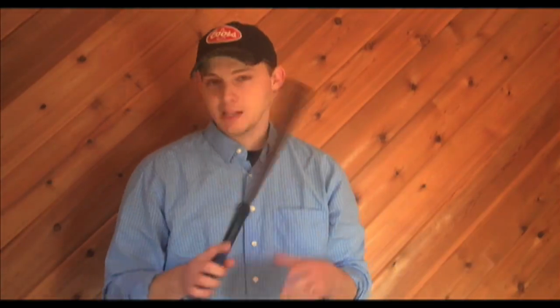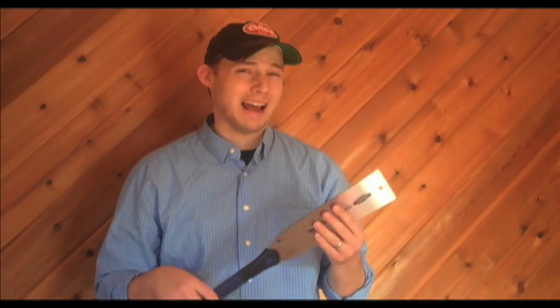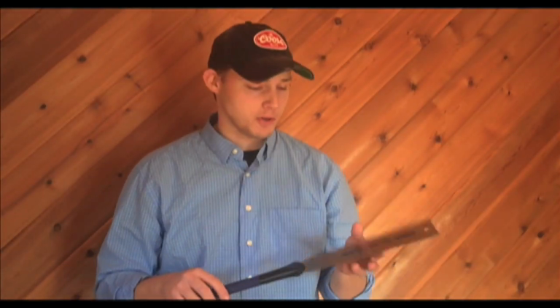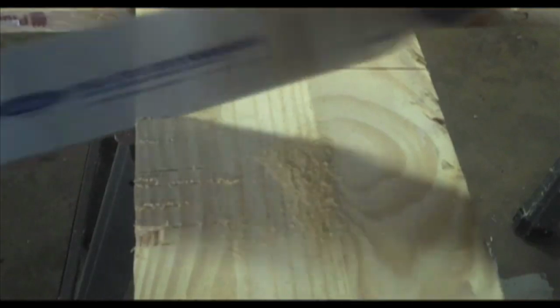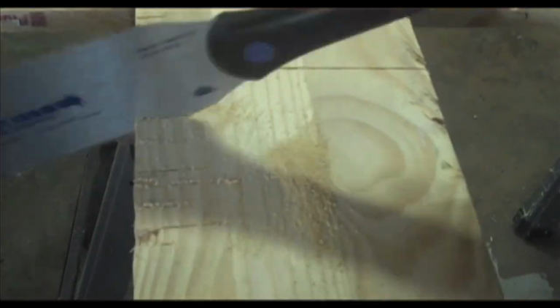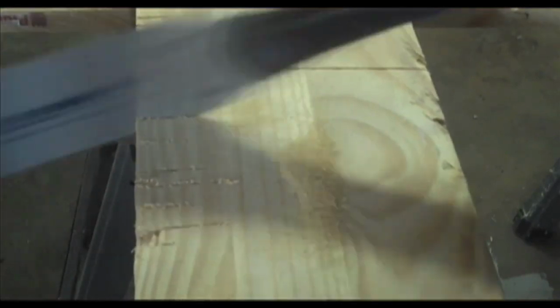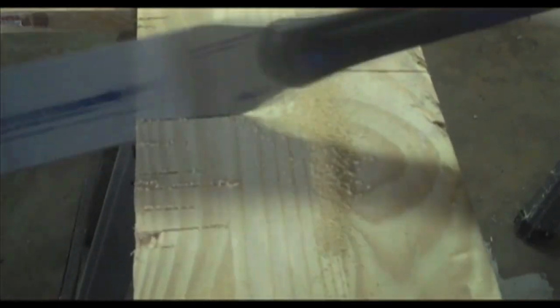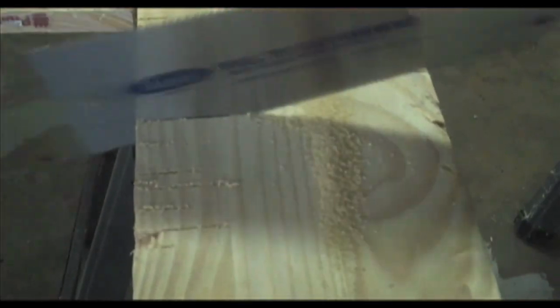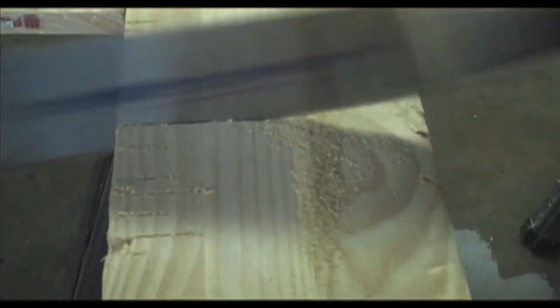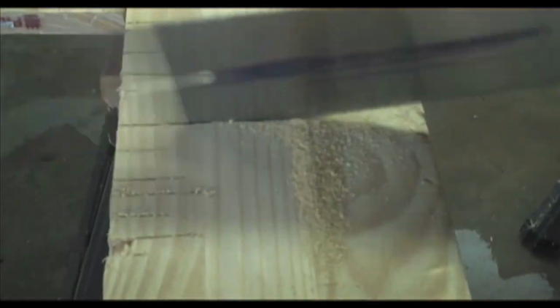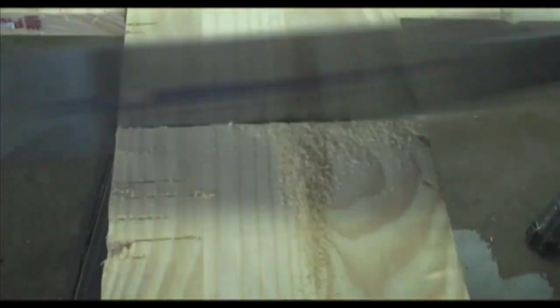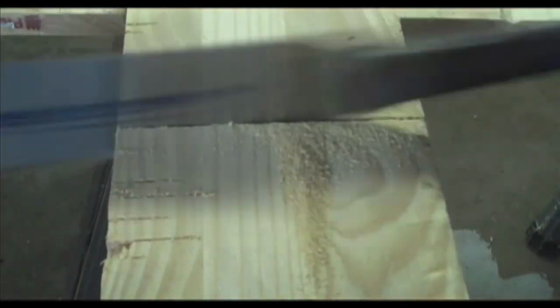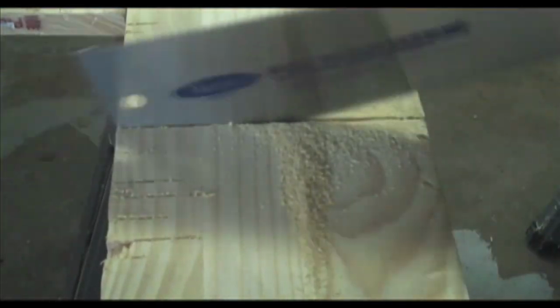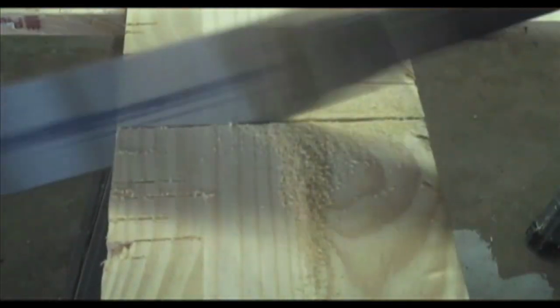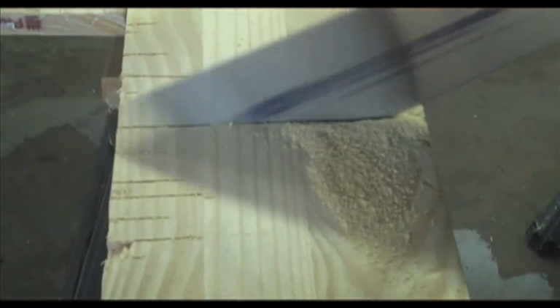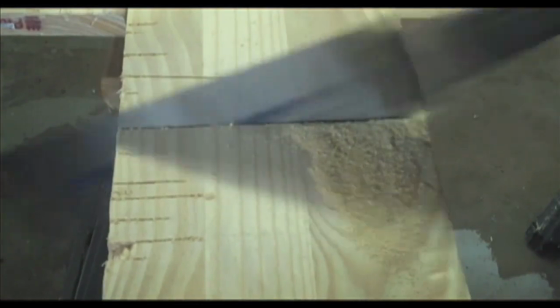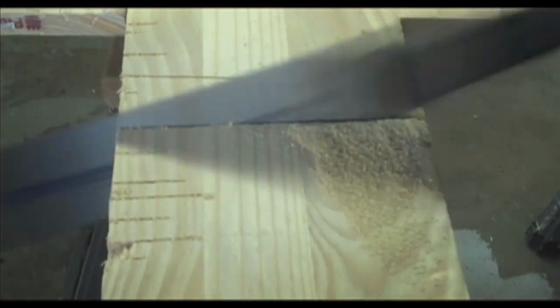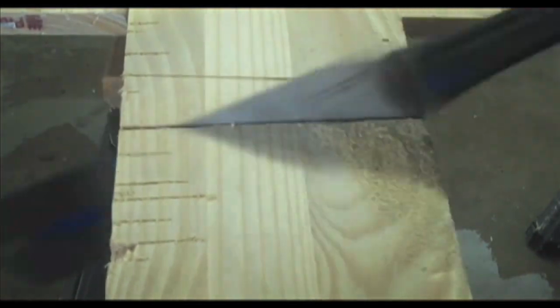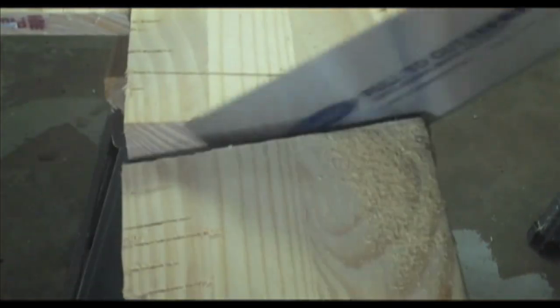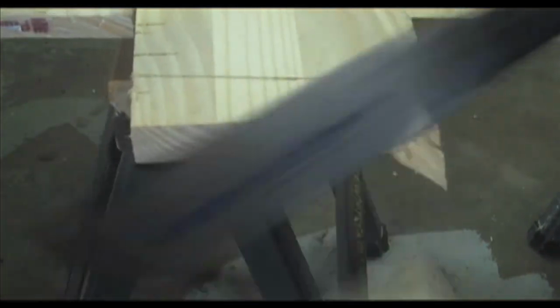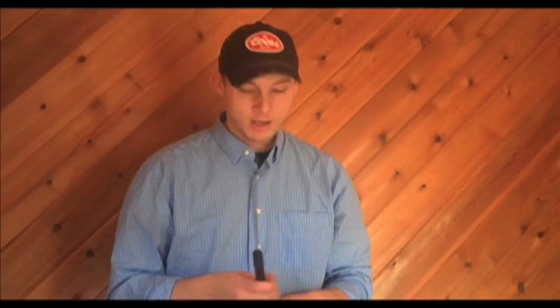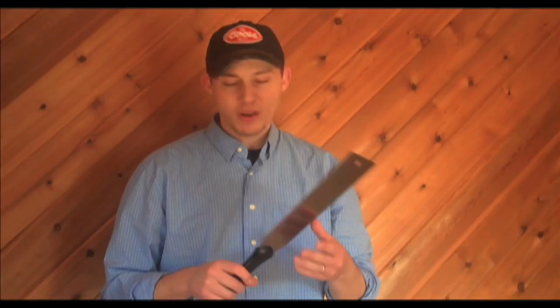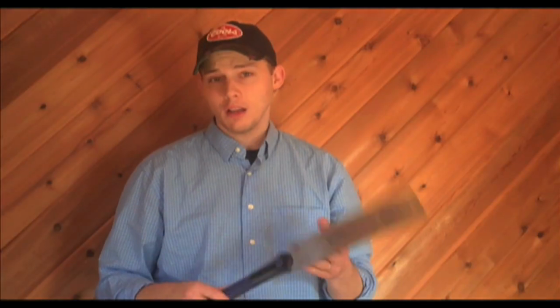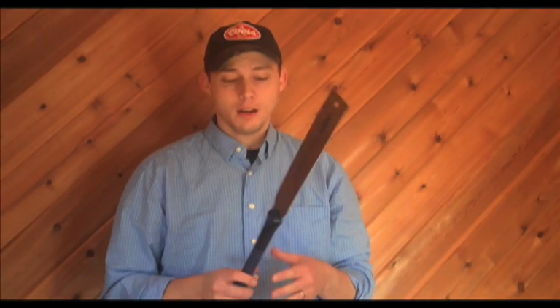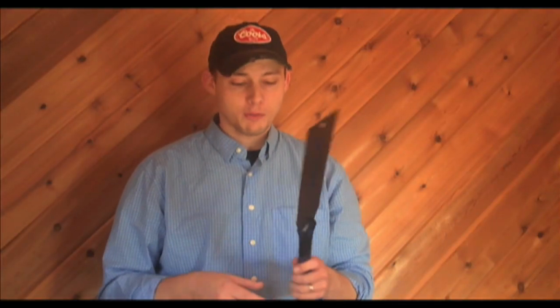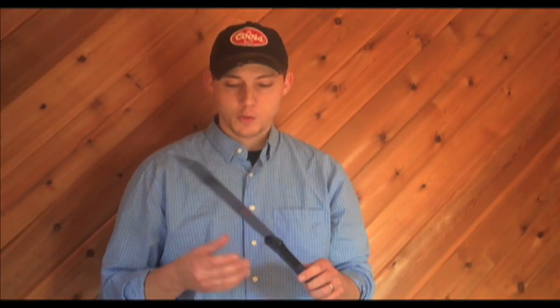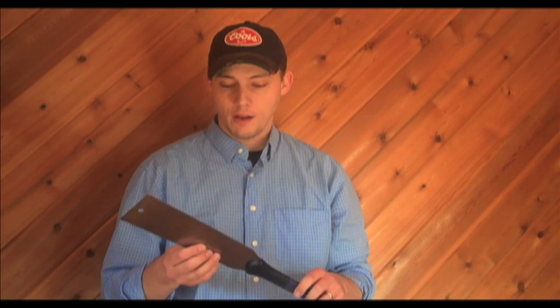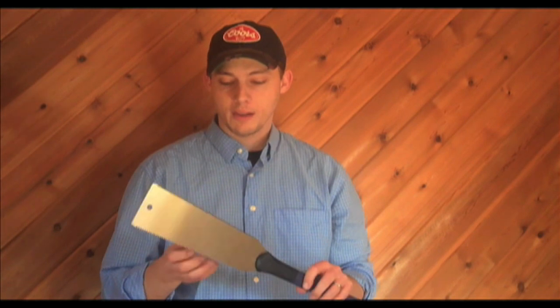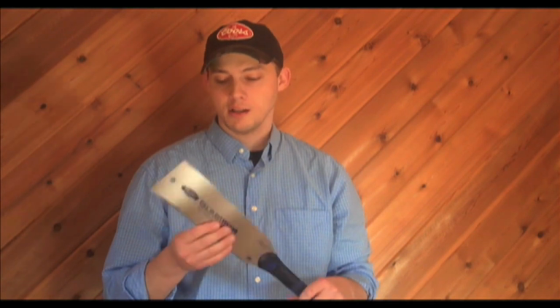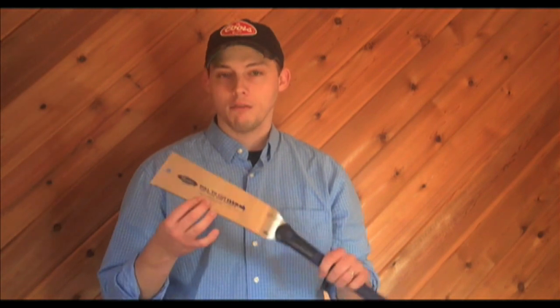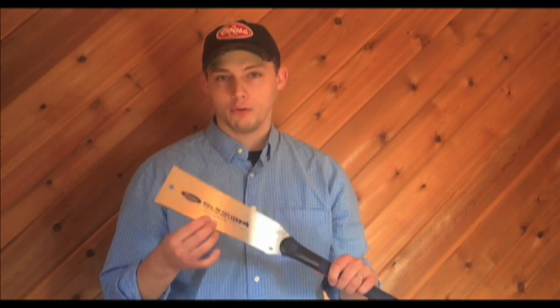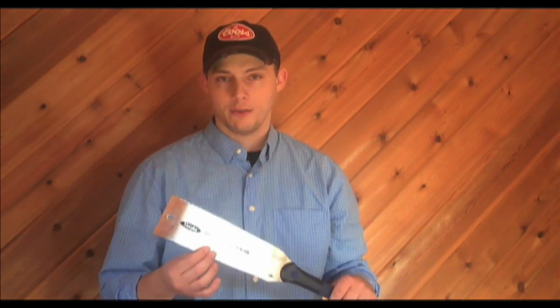I spent about an hour trying this saw out on different pieces of wood. It made nice, clean cuts — in fact, much nicer than a Western saw if you're just looking at the quality. So in general, I was pretty impressed with the cutting action of the pull saw side.